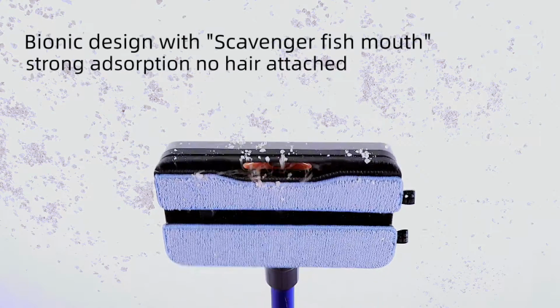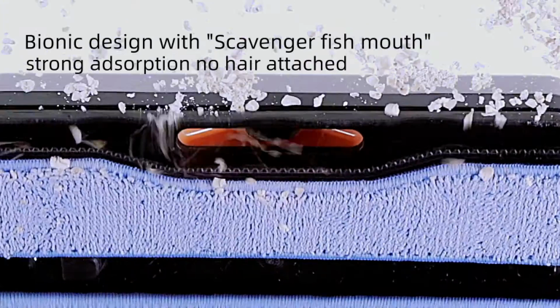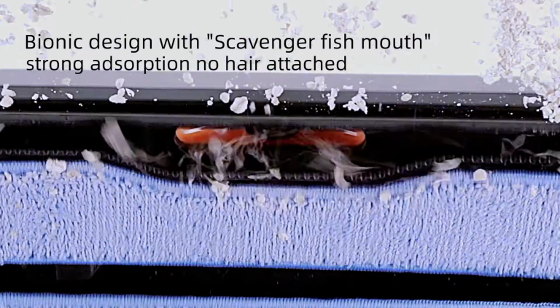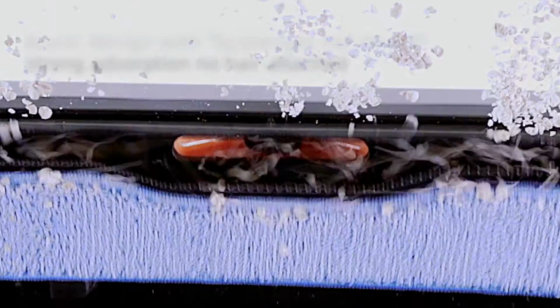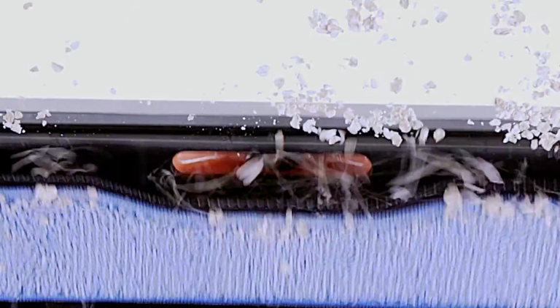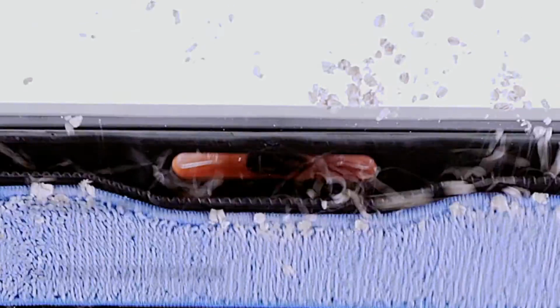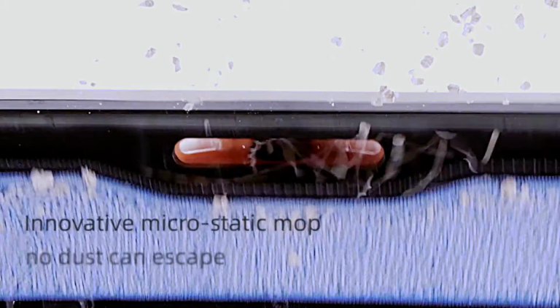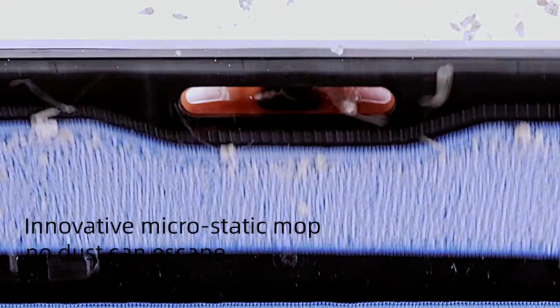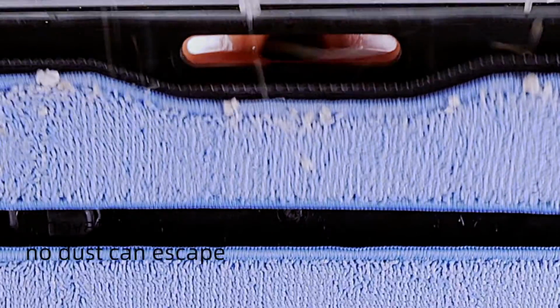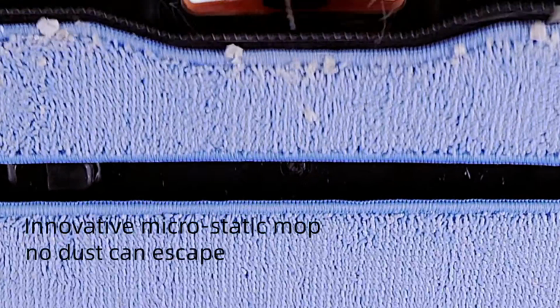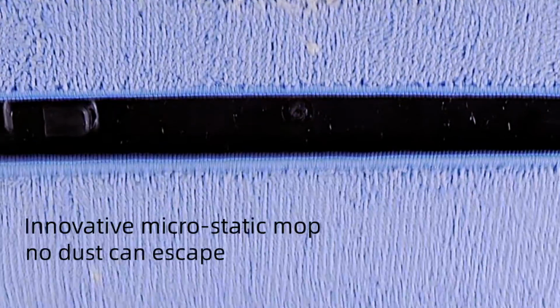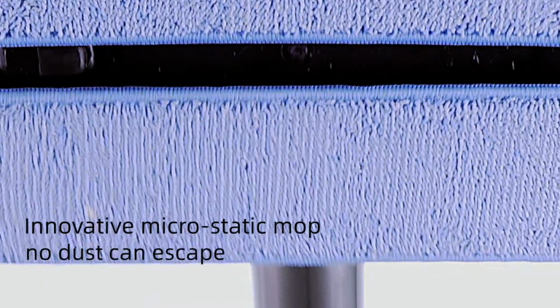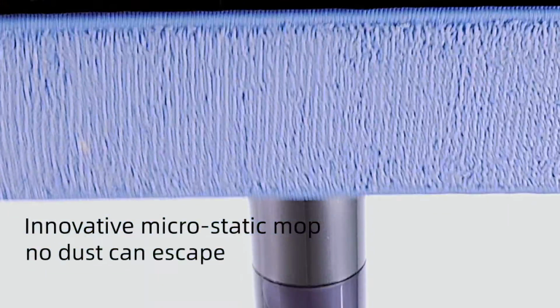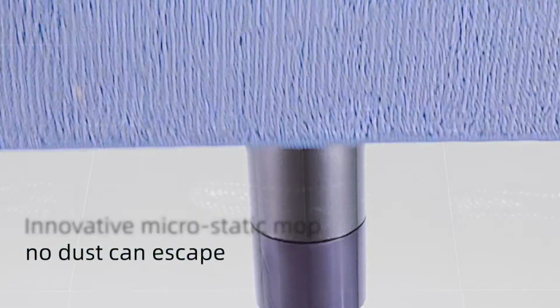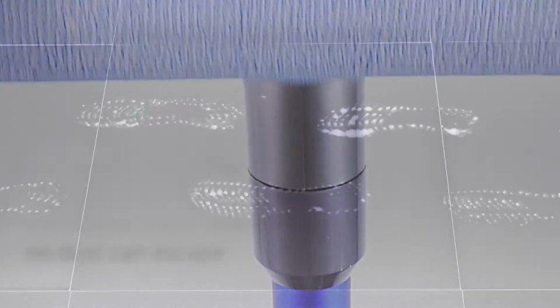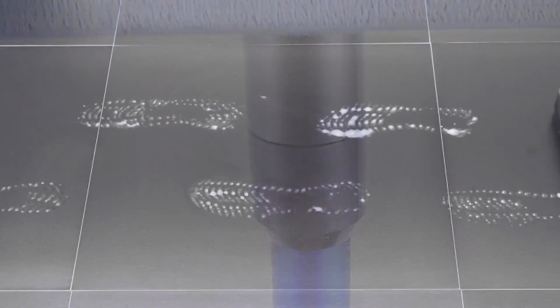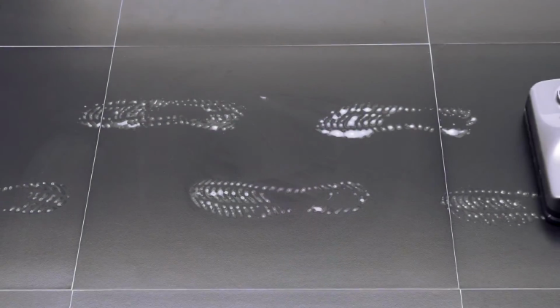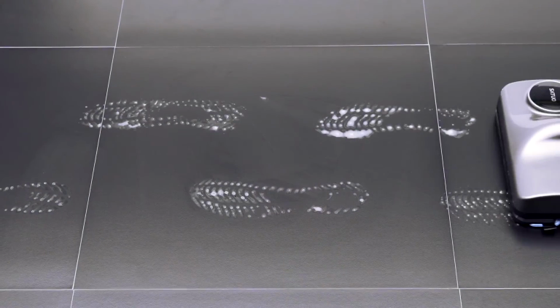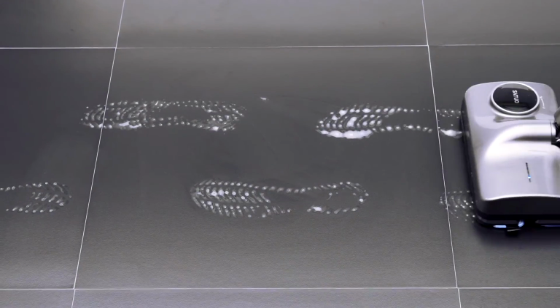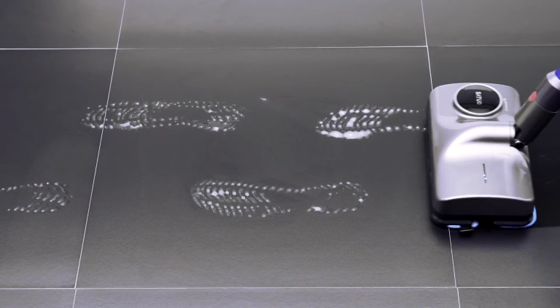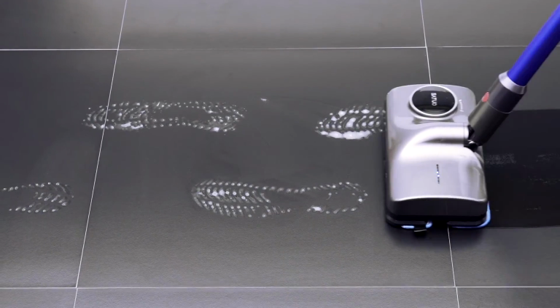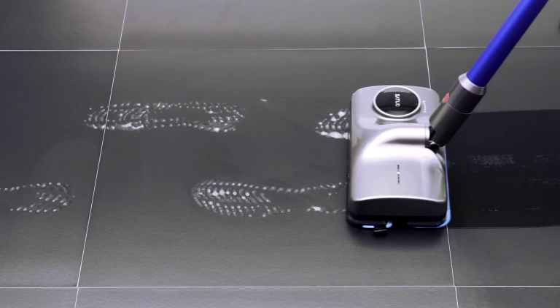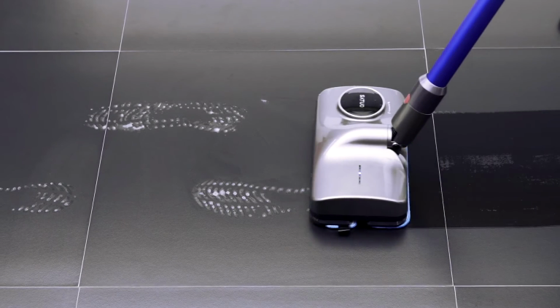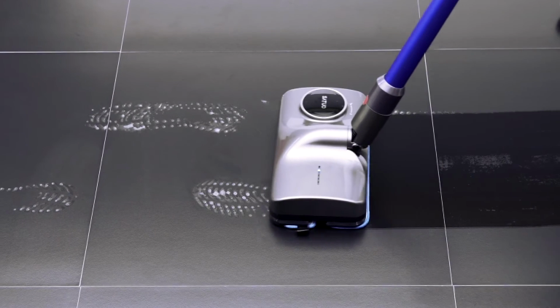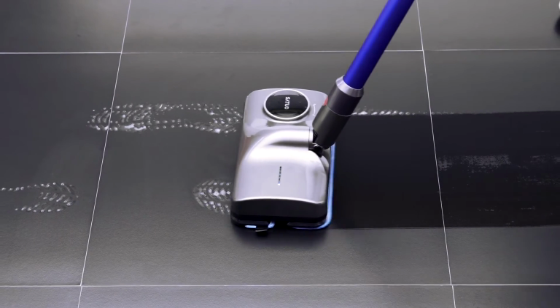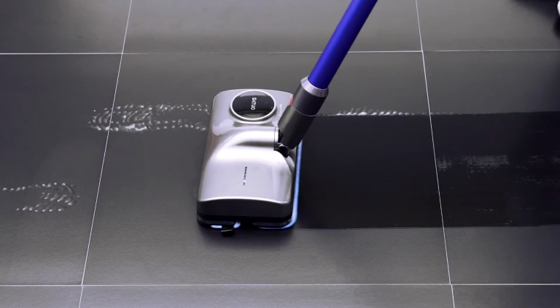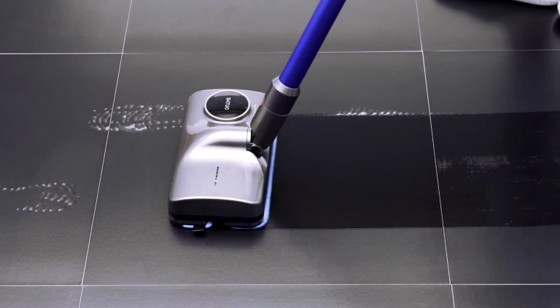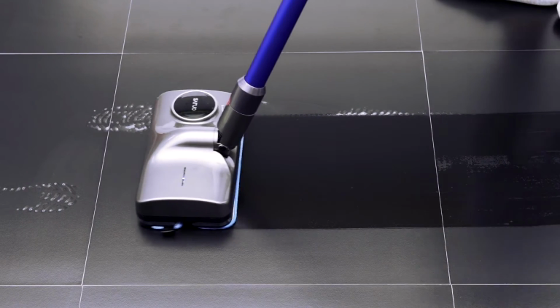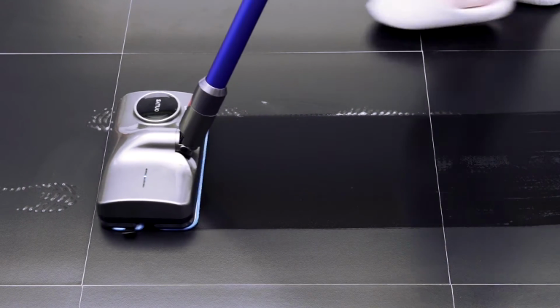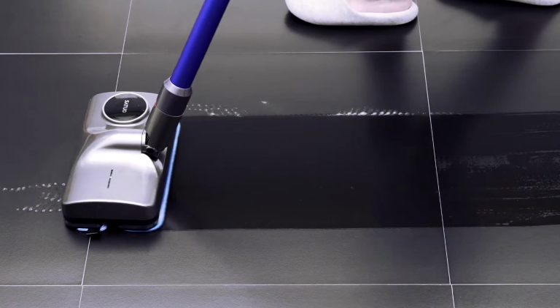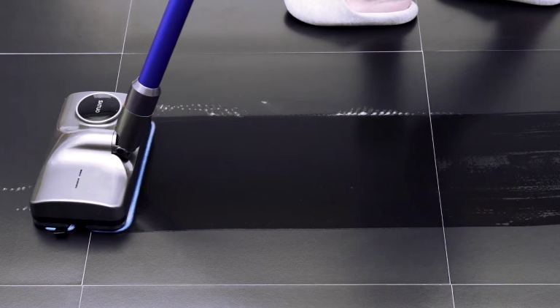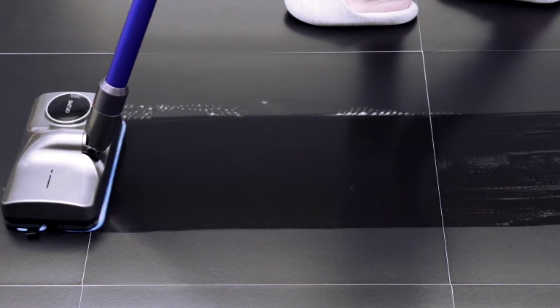Bionic design with scavenger fish mouth. Strong absorption, no hair attached. Innovative microstatic mop — no dust can escape.